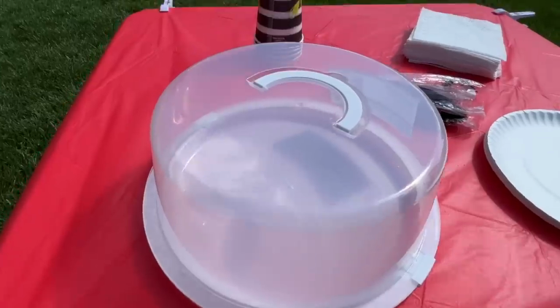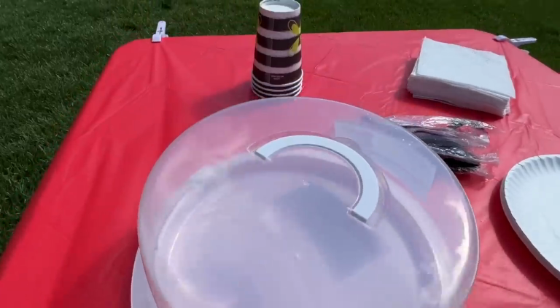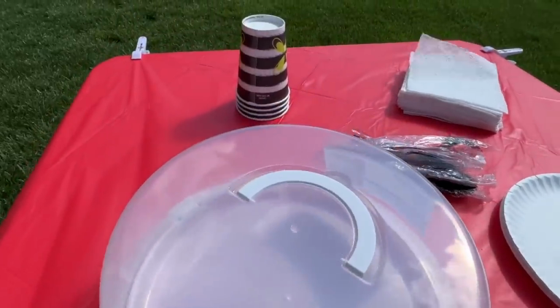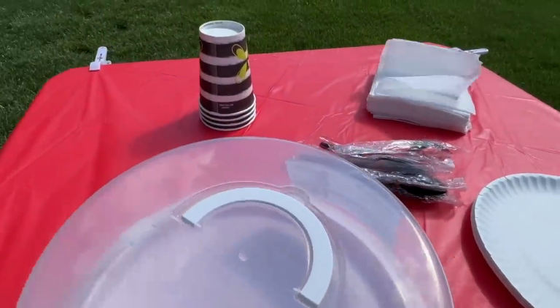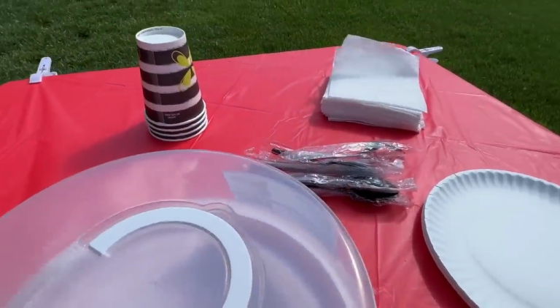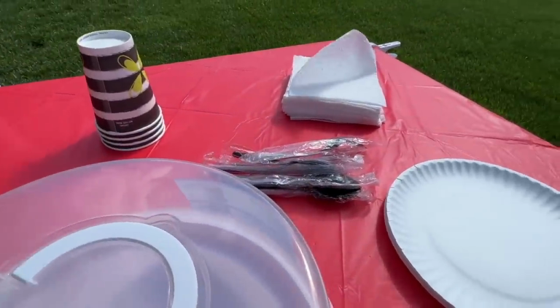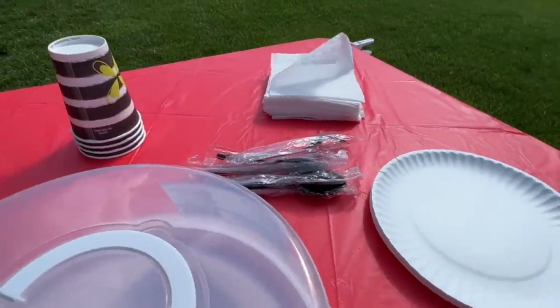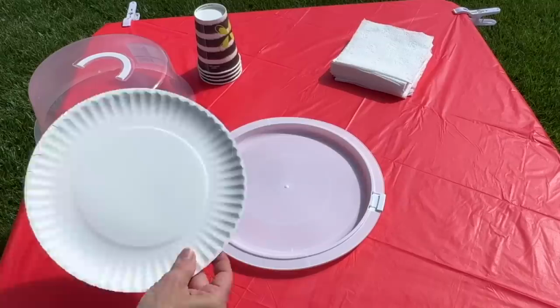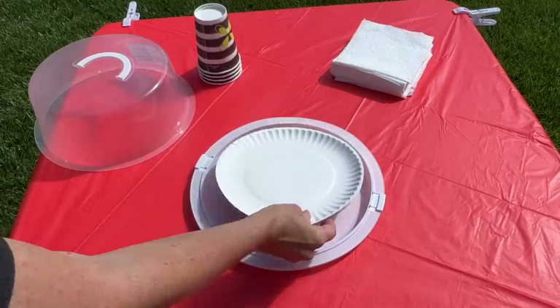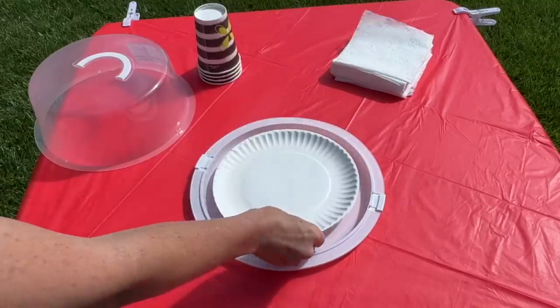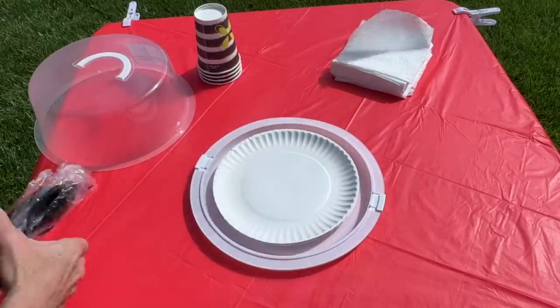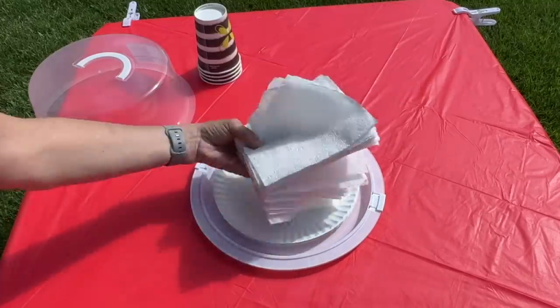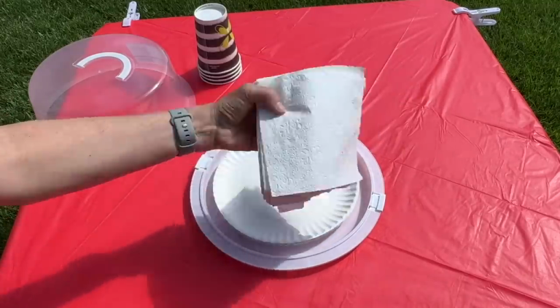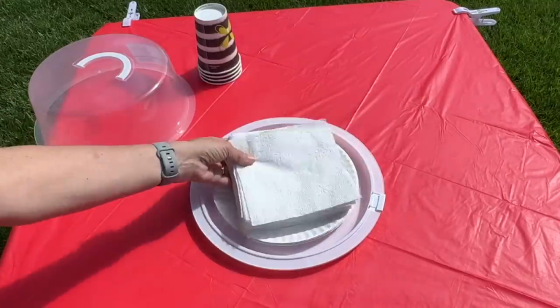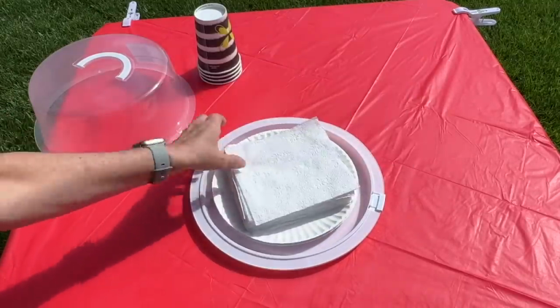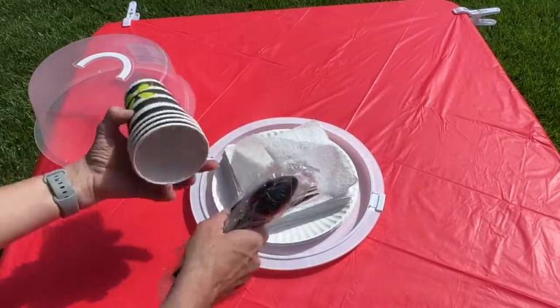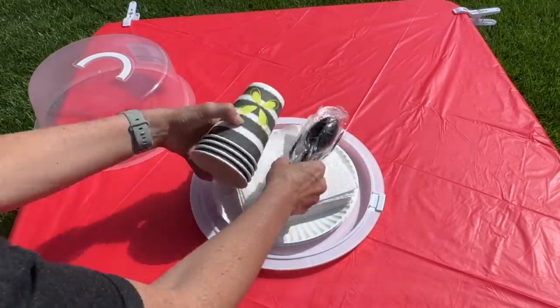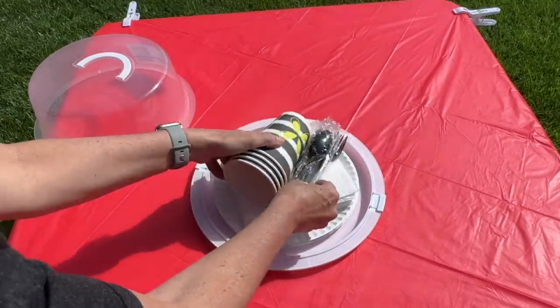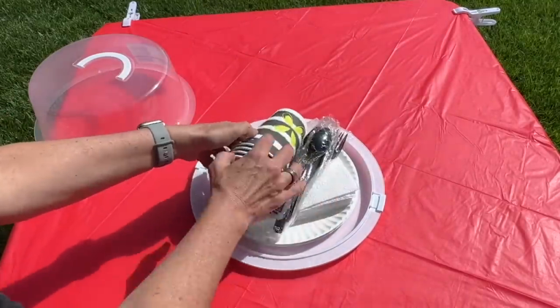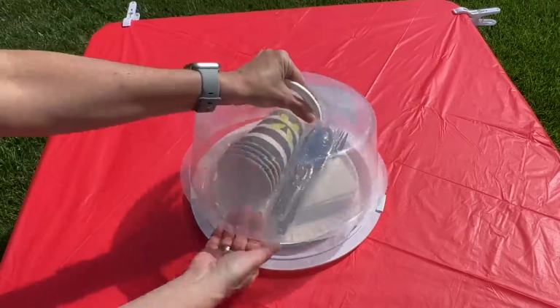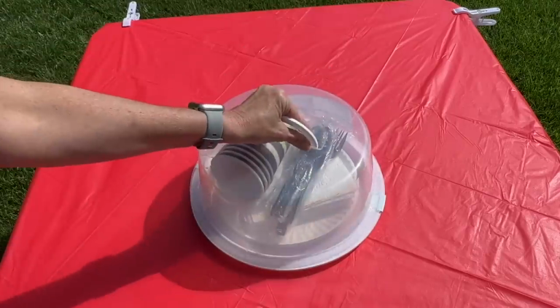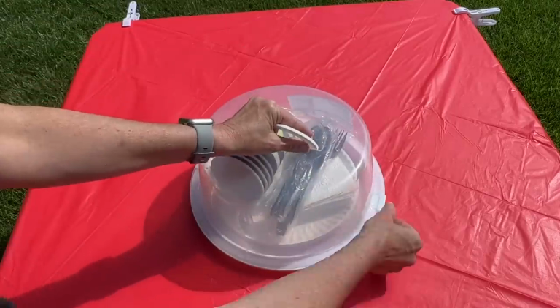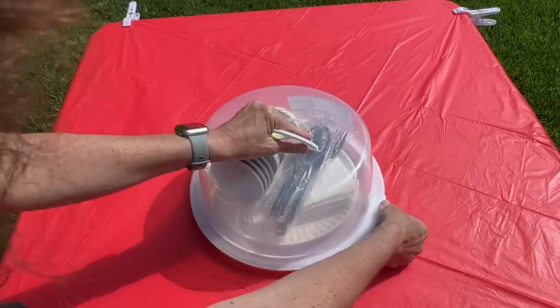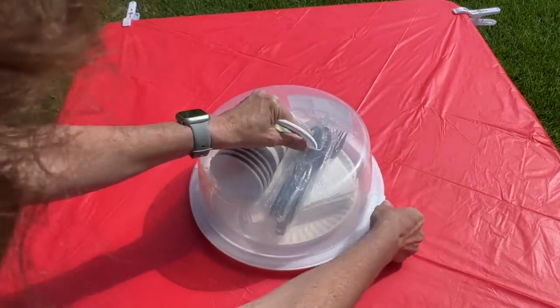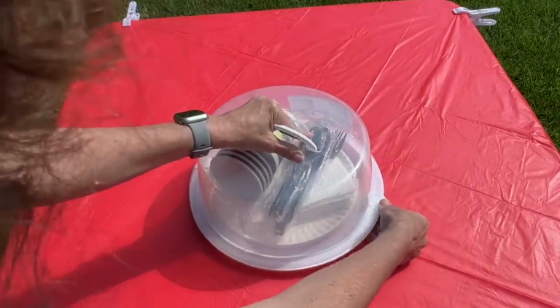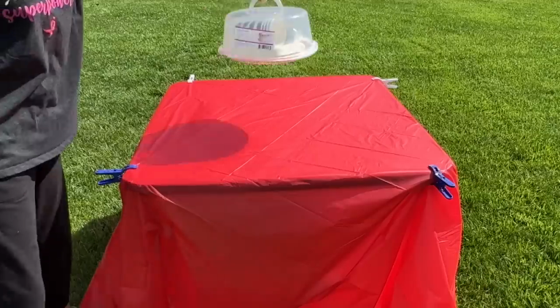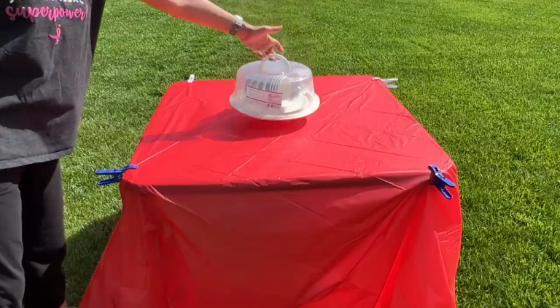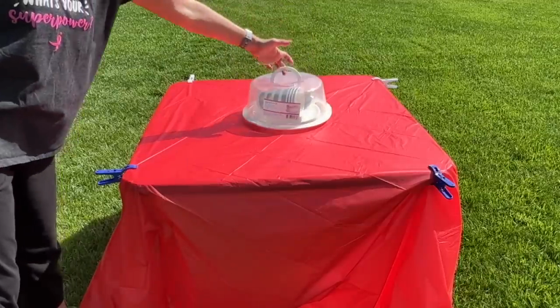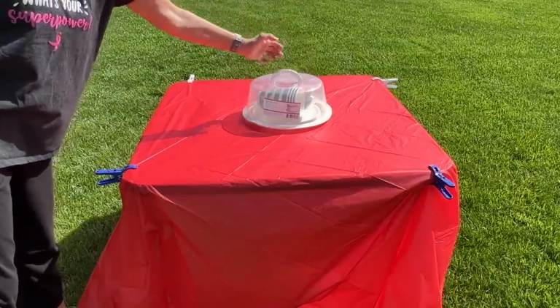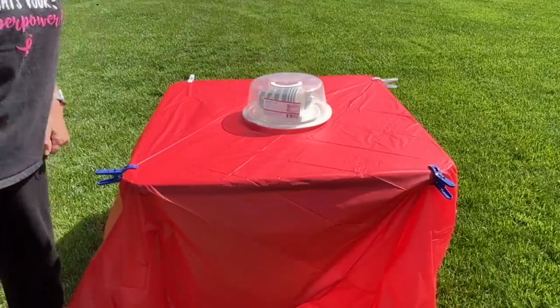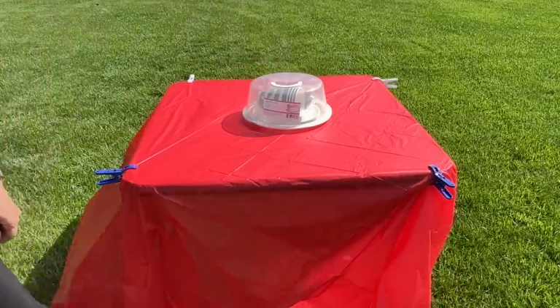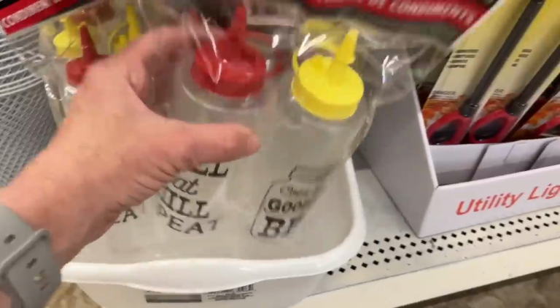Grab a cake carrier, open it up, and place your plates, silverware, napkins, and more inside. This will help you transport all your paper products when you're camping and keep them all together.